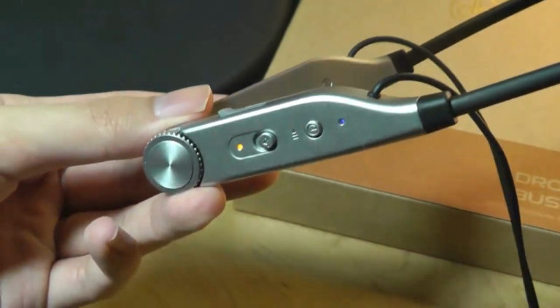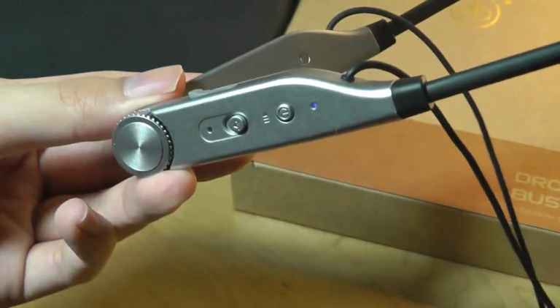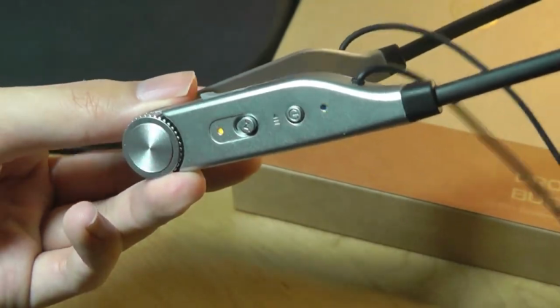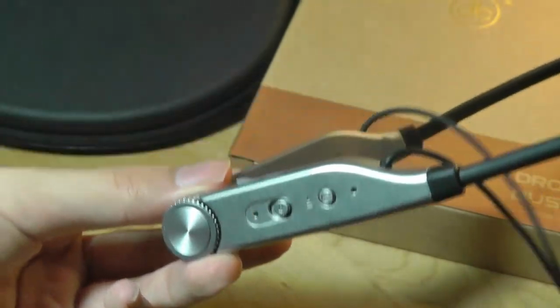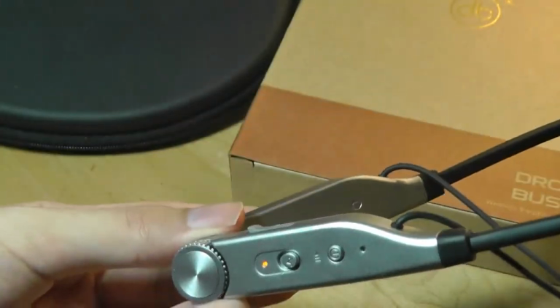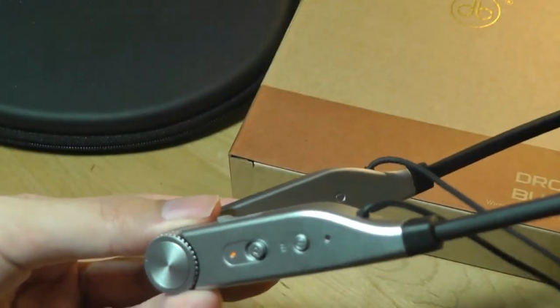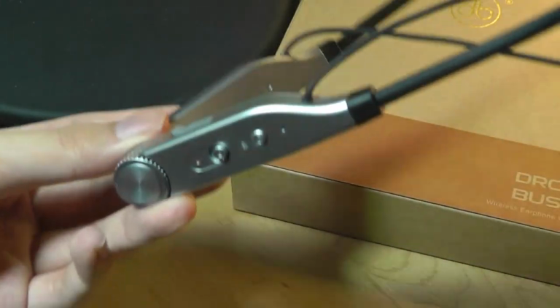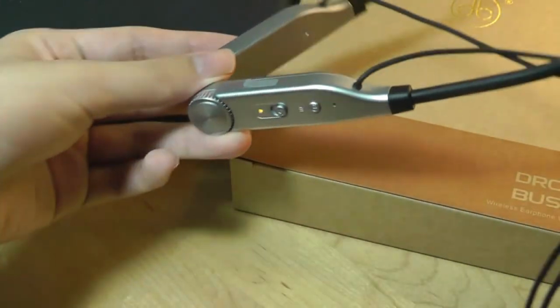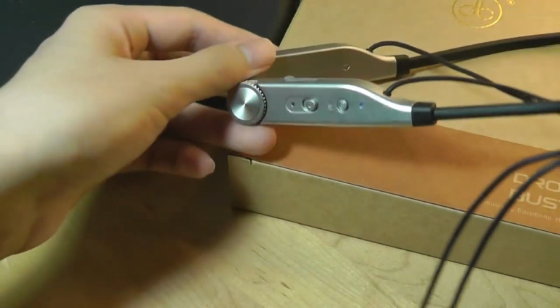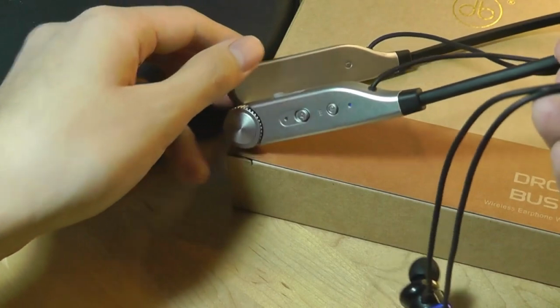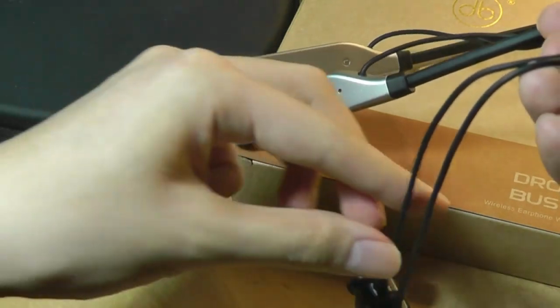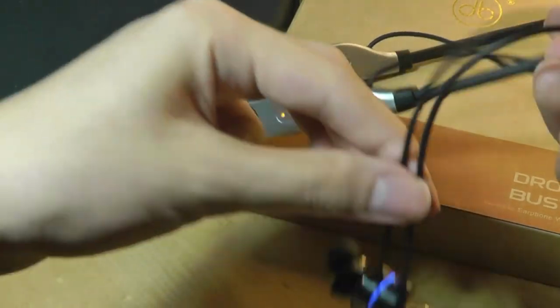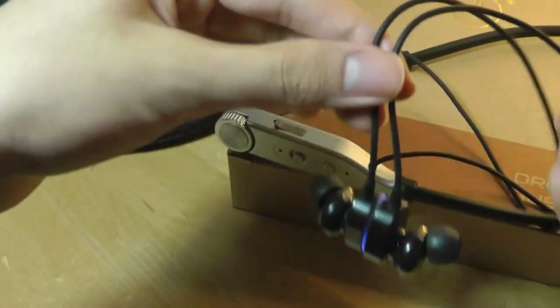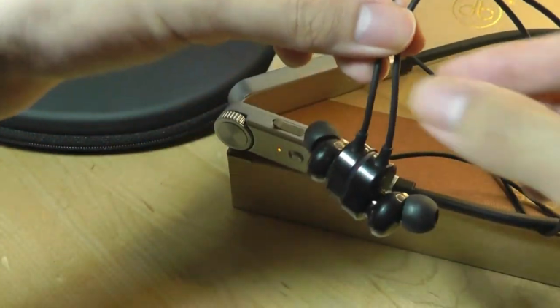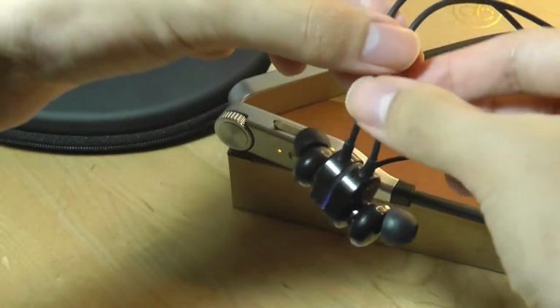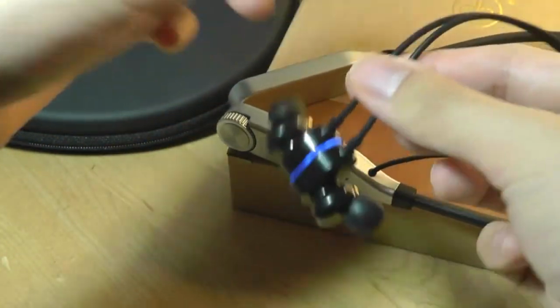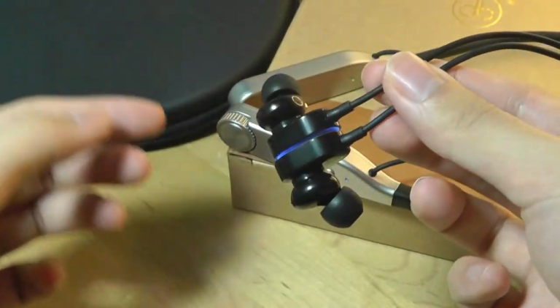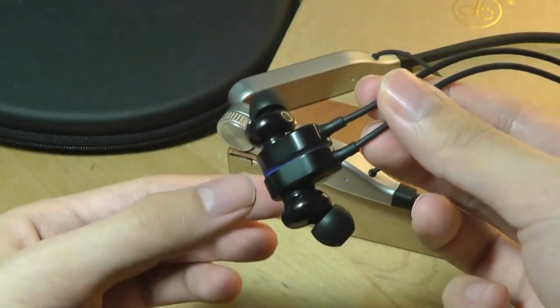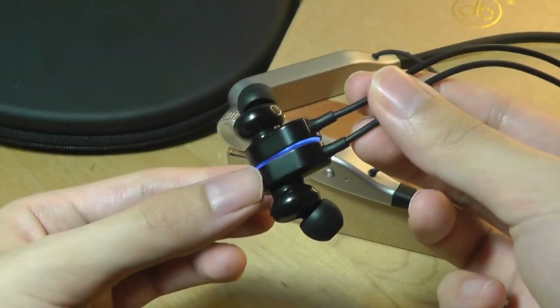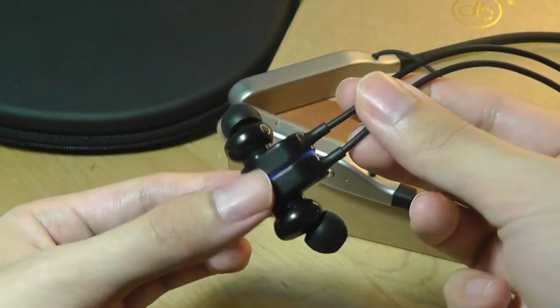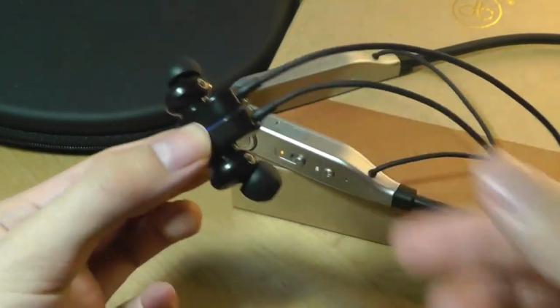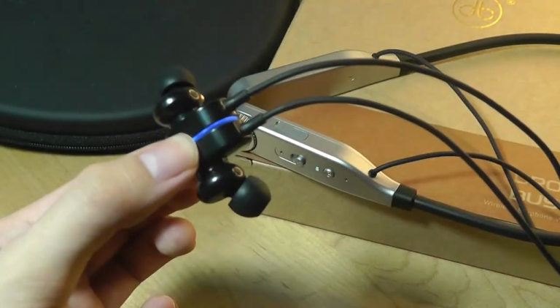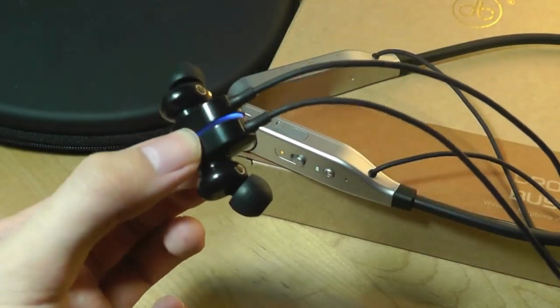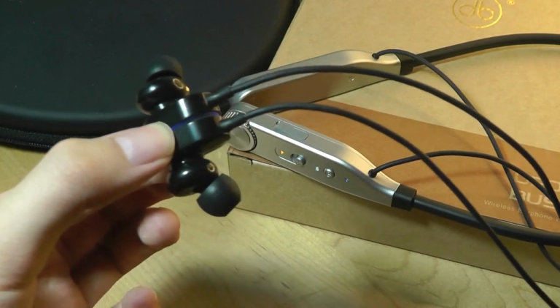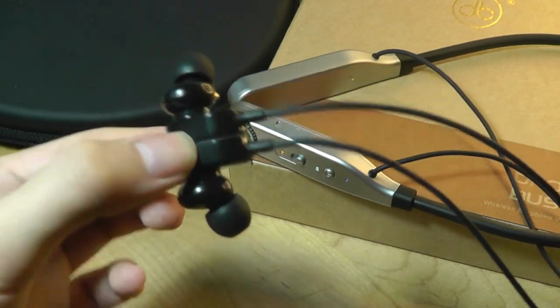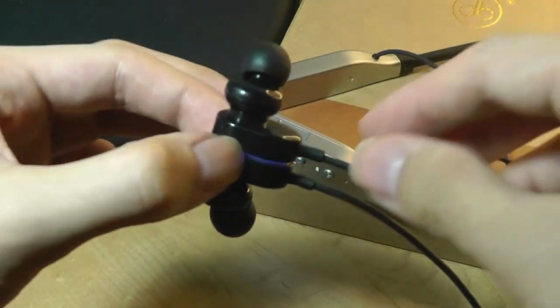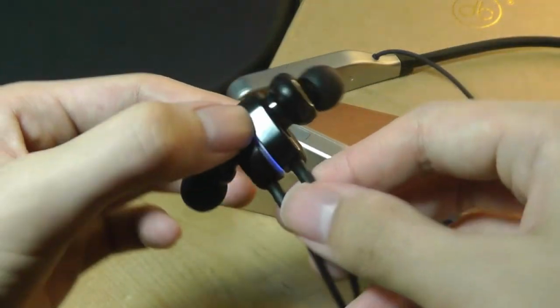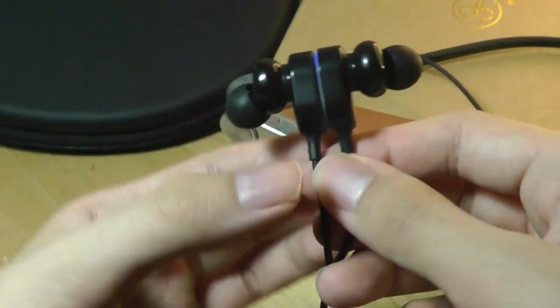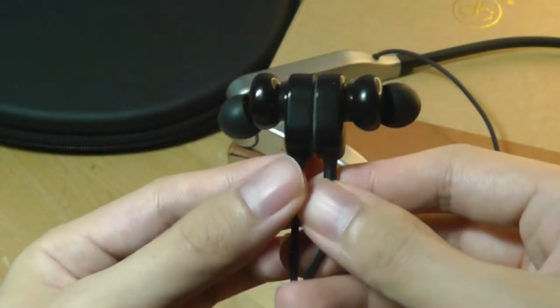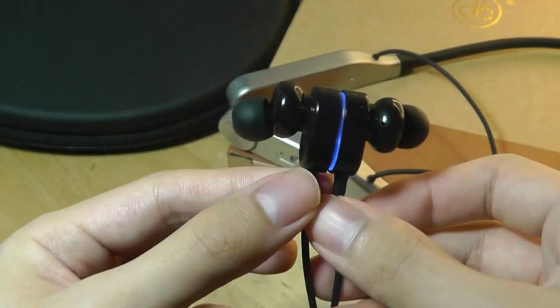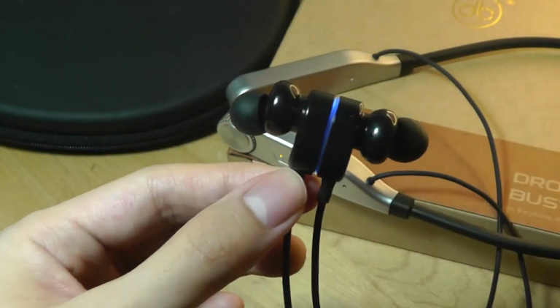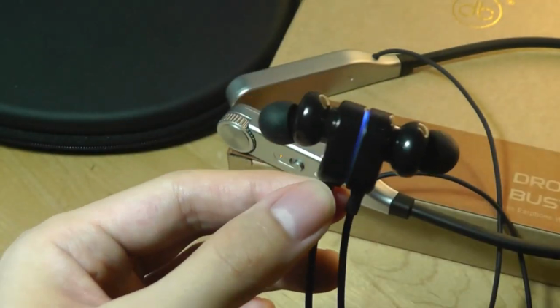These do not support any IP rating, so they're not going to be waterproof, although they should be sweat-proof if you're doing things like exercising and sports. The dial can also be pressed inwards to play and pause your music, and when you're not using the massage mode, the dial can still be spun to change the volume either higher or lower. The buds themselves don't retract inside the neckband, but they are magnetic so they can attach to each other like a necklace when you're not listening to music, to prevent them from getting lost.